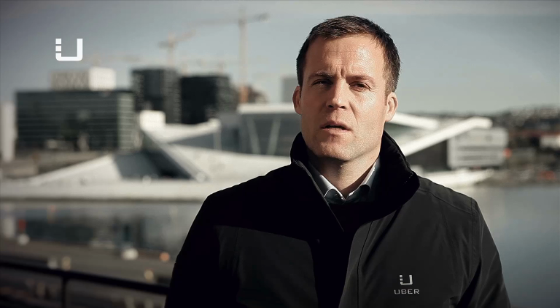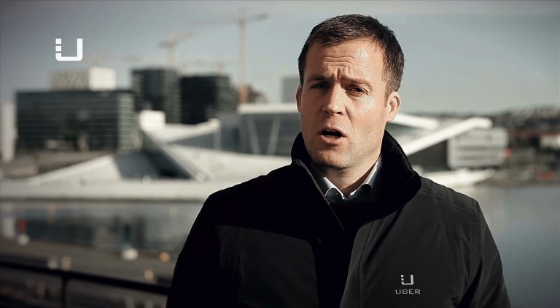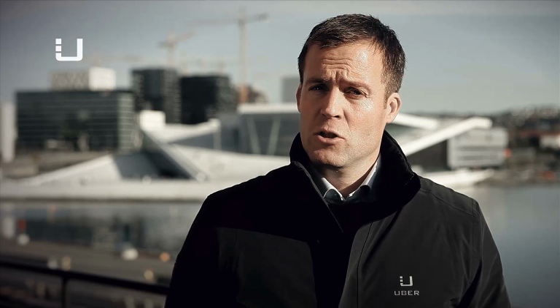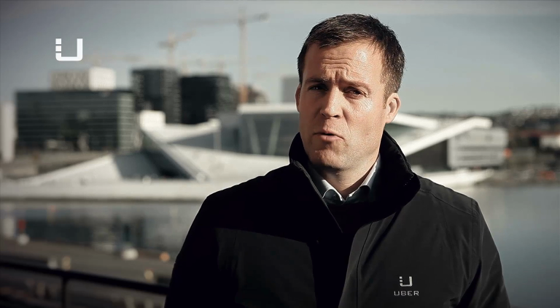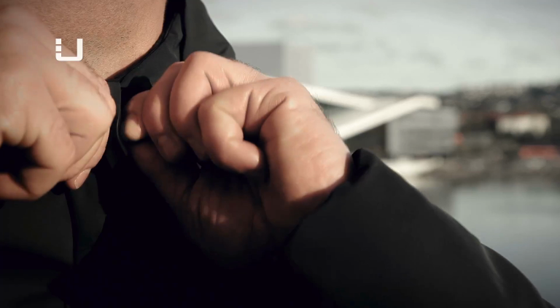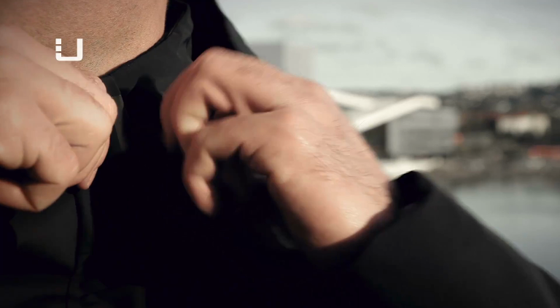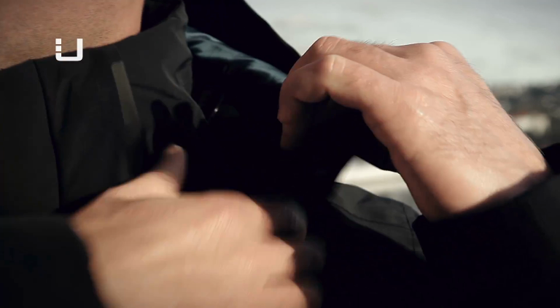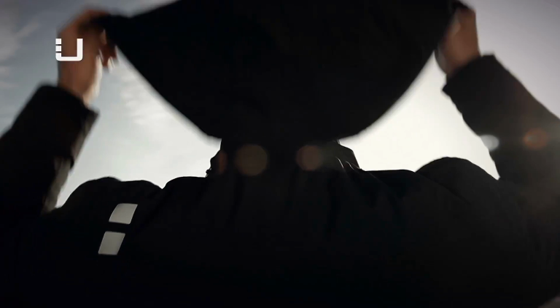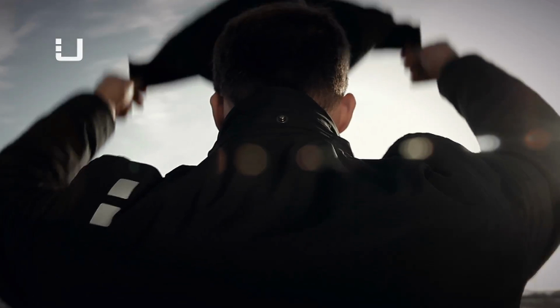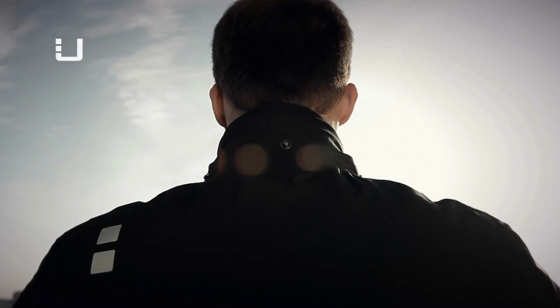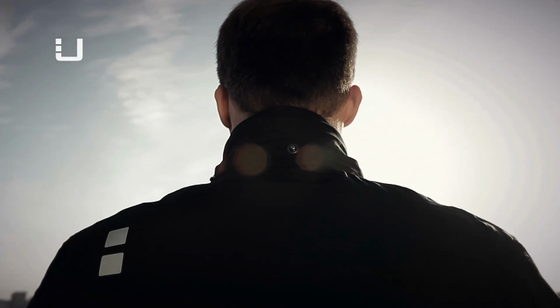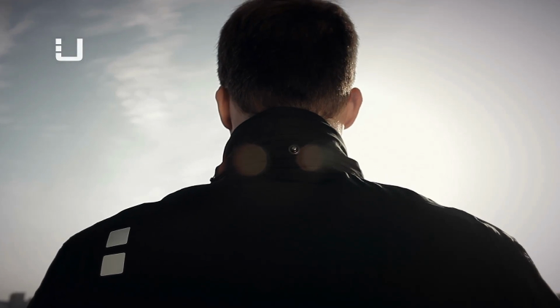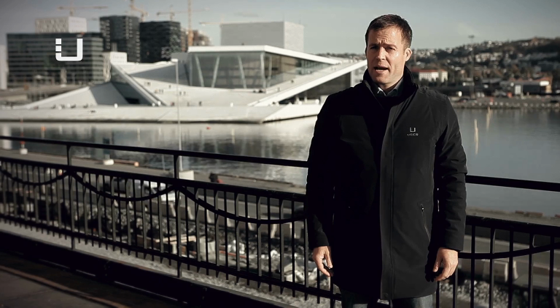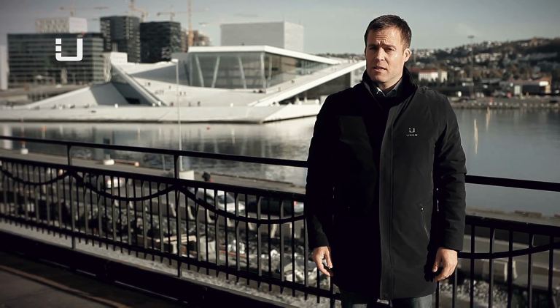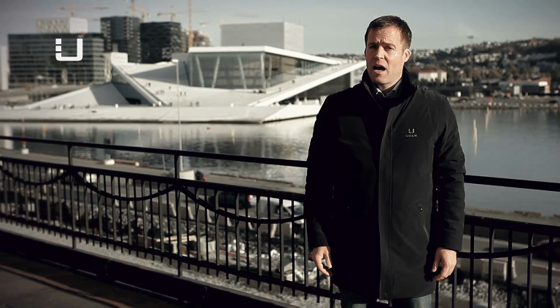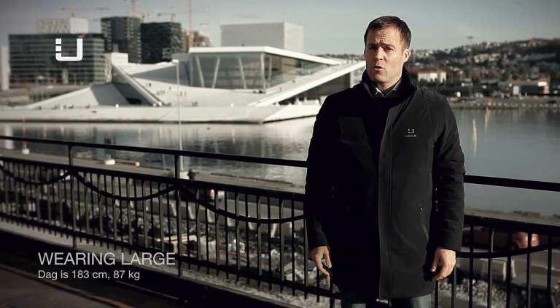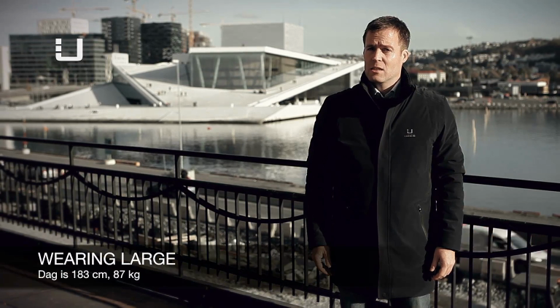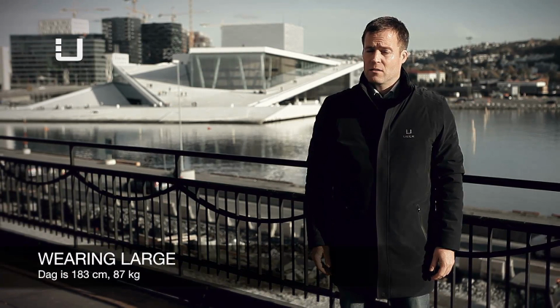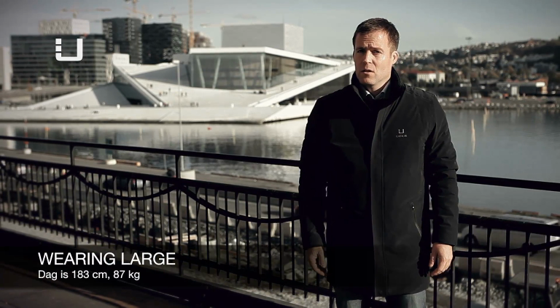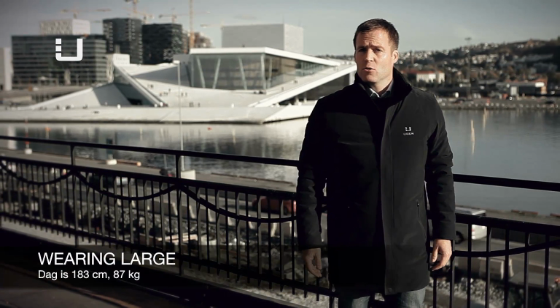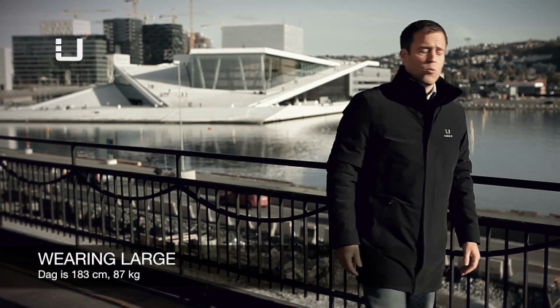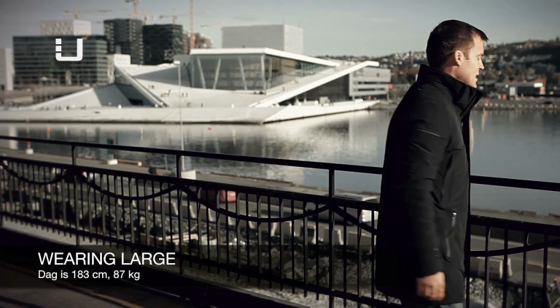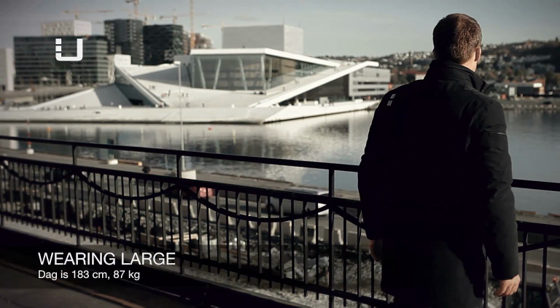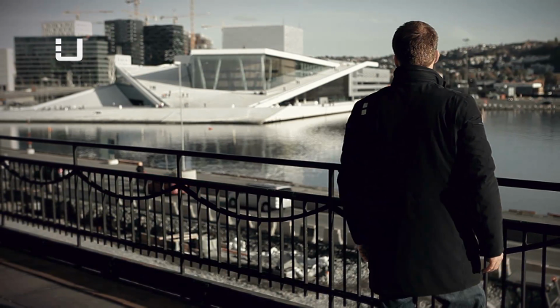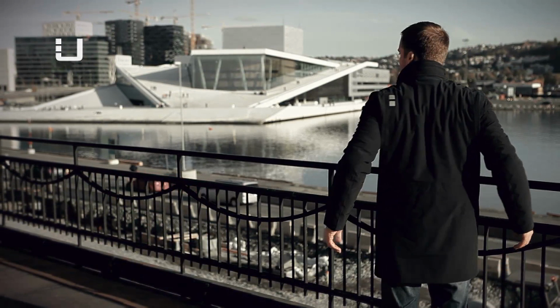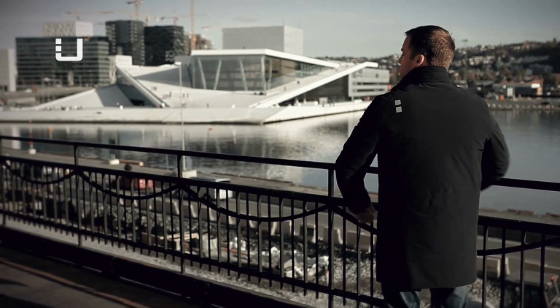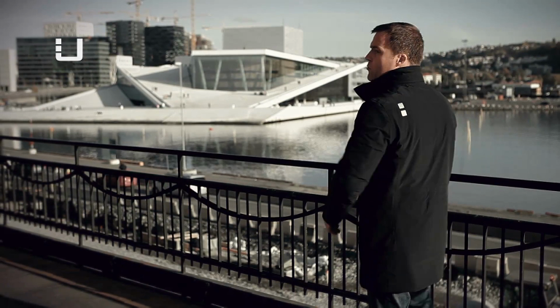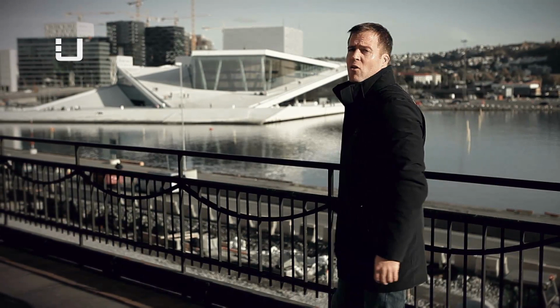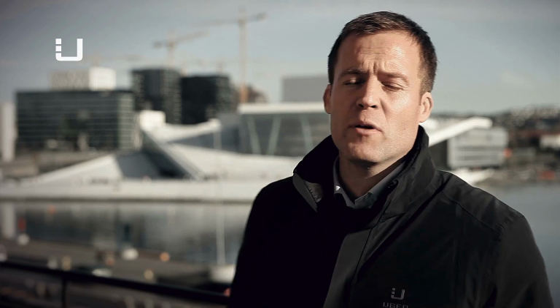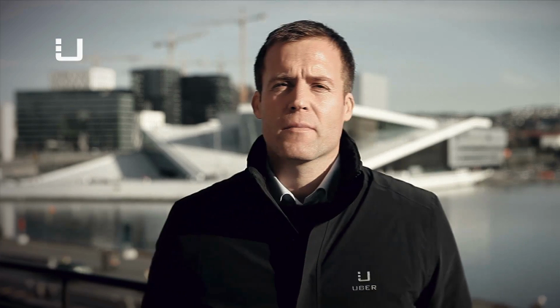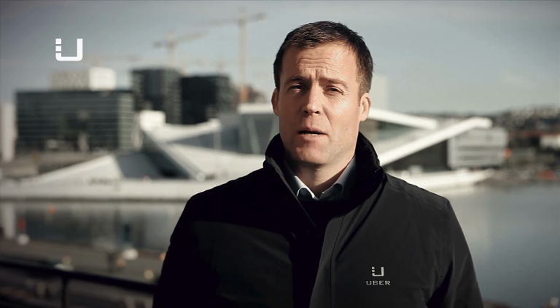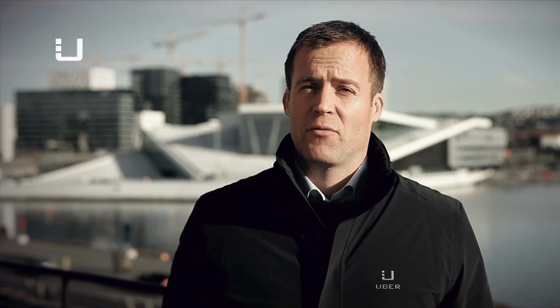This garment also has a removable hood, easy to take on and off. Our entire Regulator Series has what we call flexible fit. We use four-way stretch fabrics that give full freedom of movement and a perfect fit.